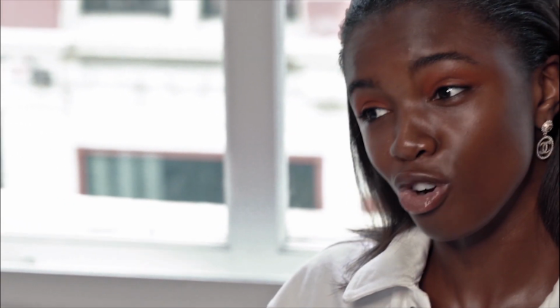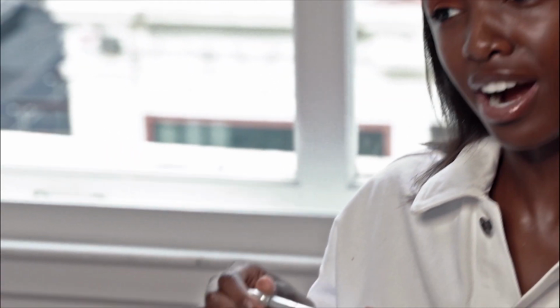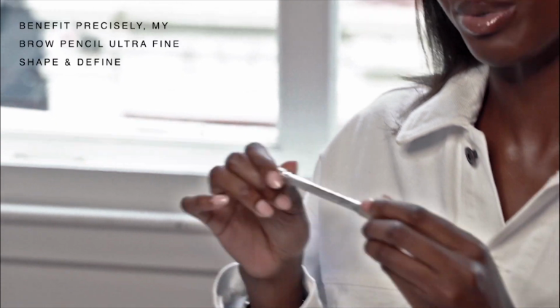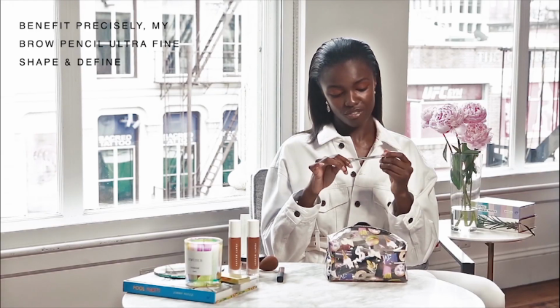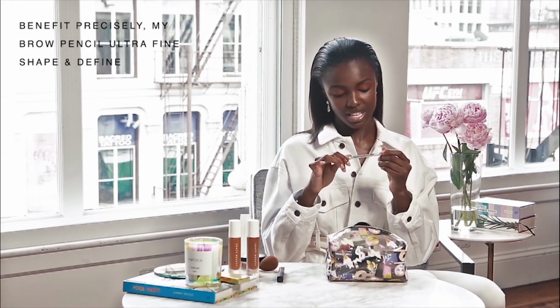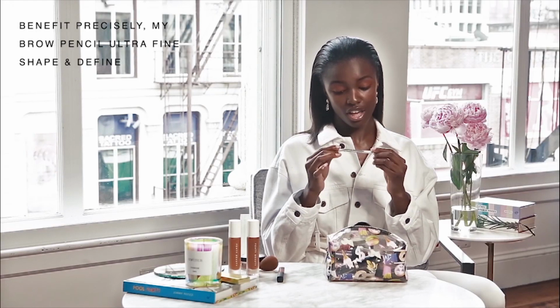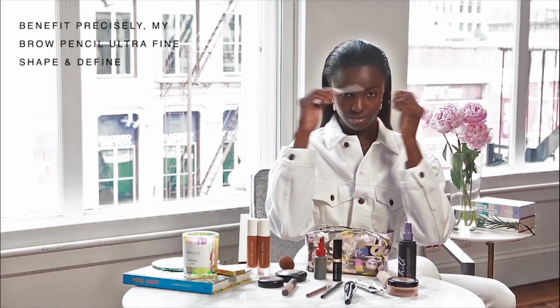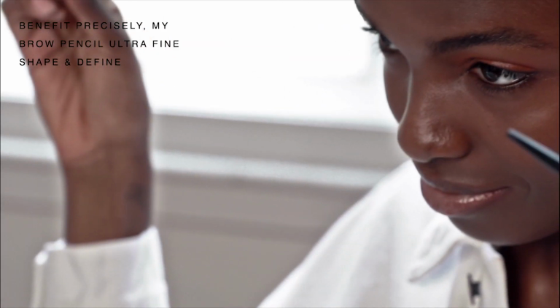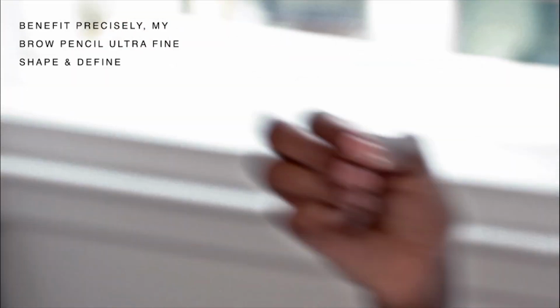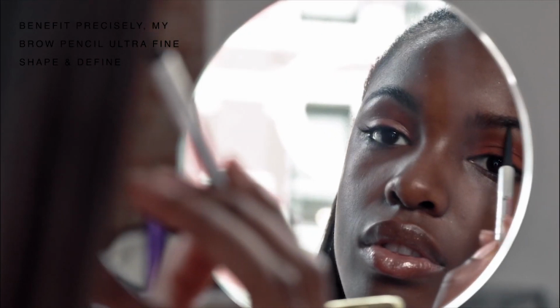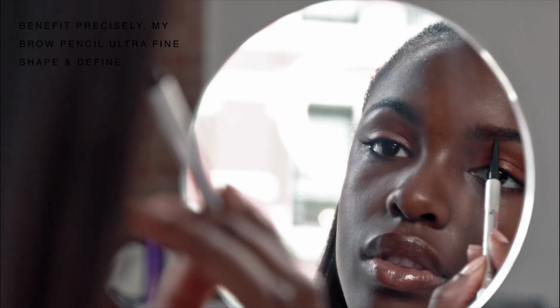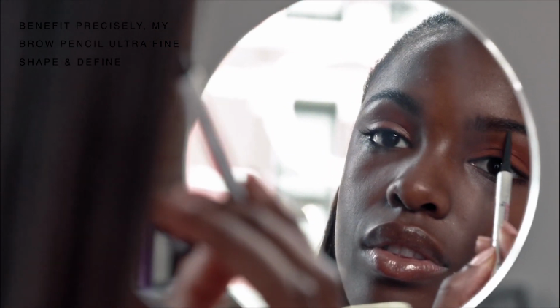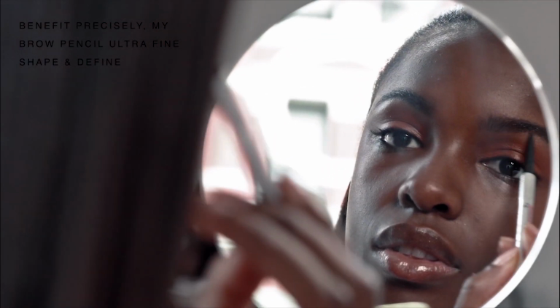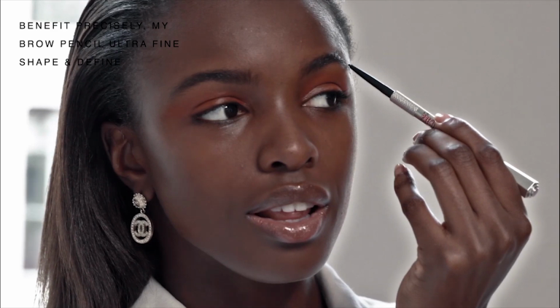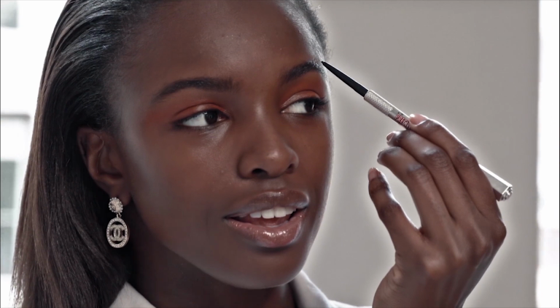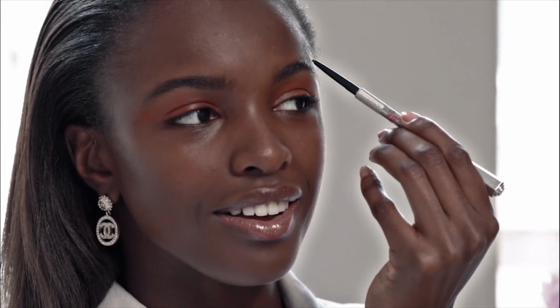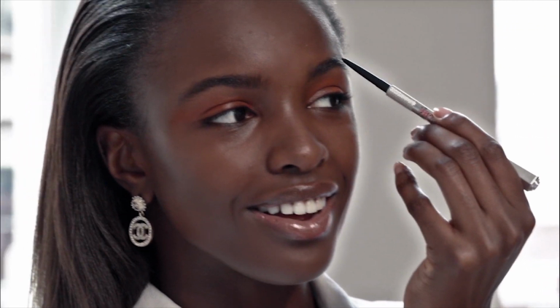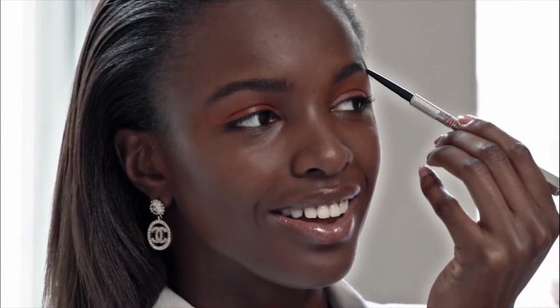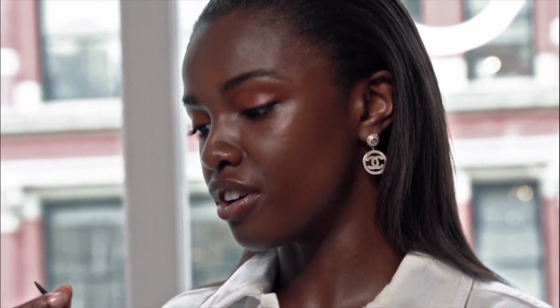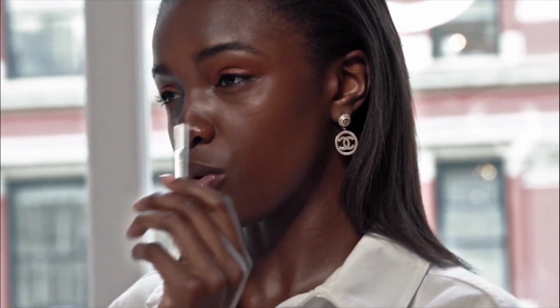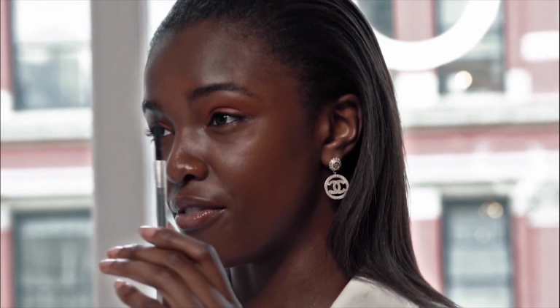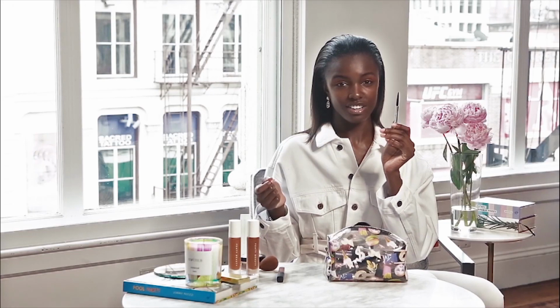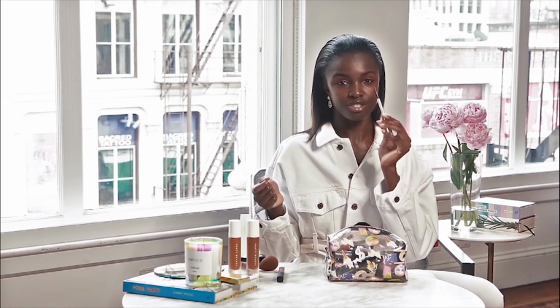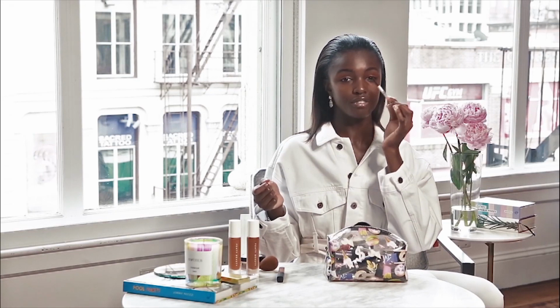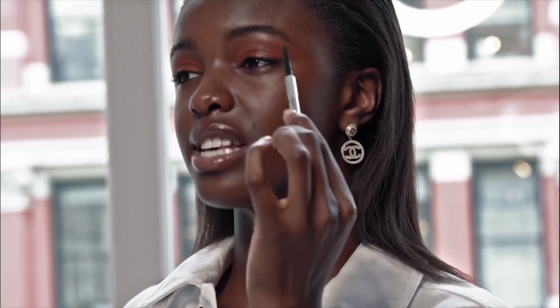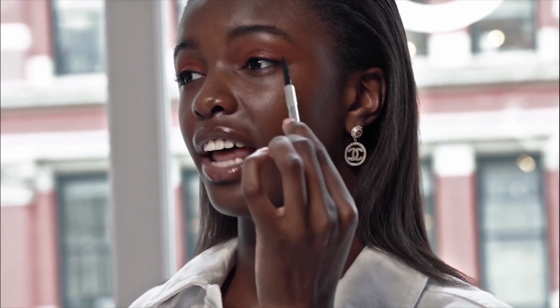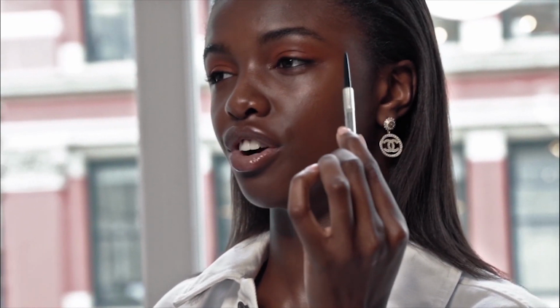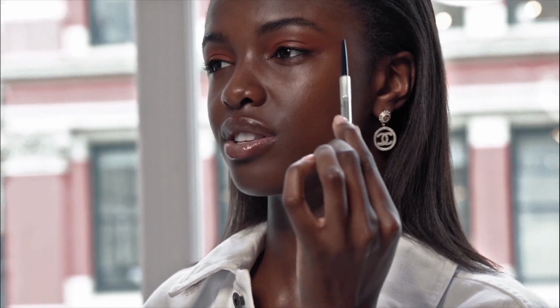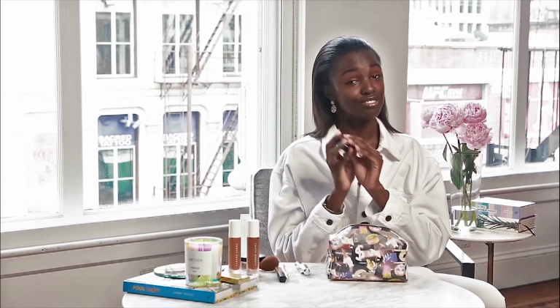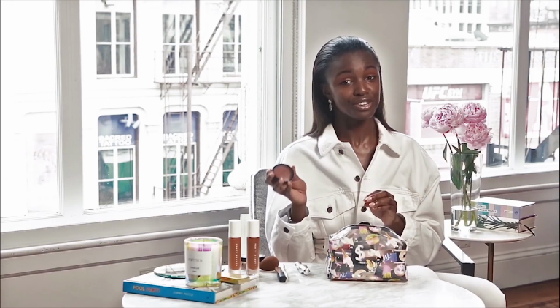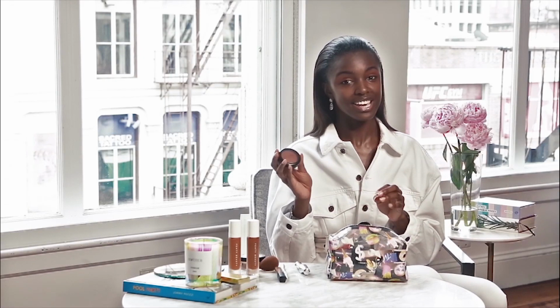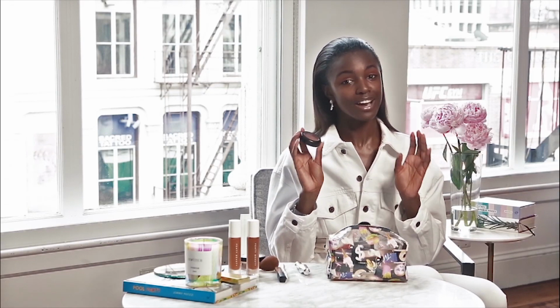Got to talk about brows. I love using the Precisely My Brow Pencil by Benefit. I love it because it's quite fine and you can do really nice hair-like strokes.